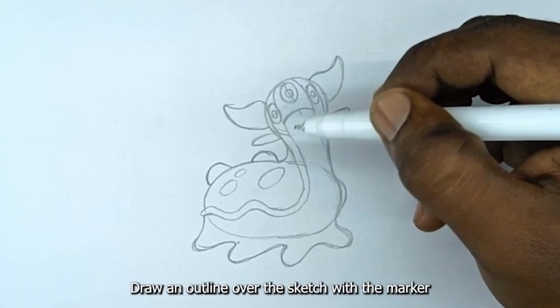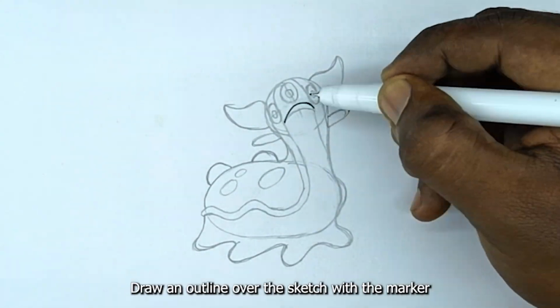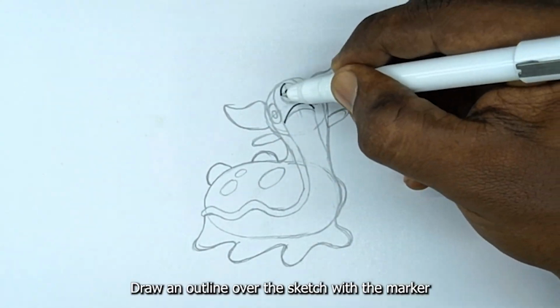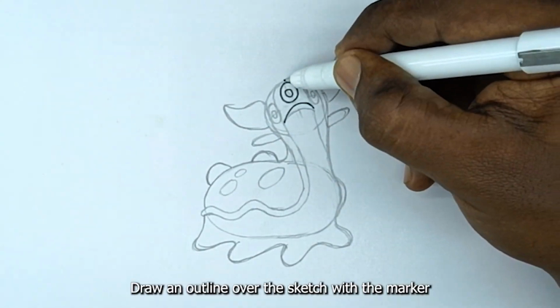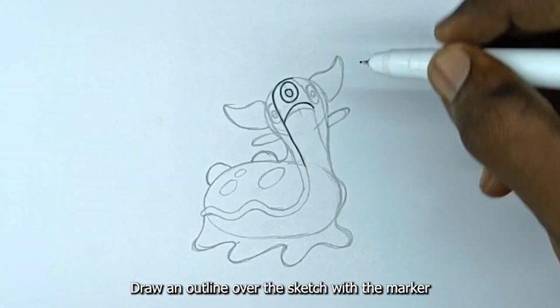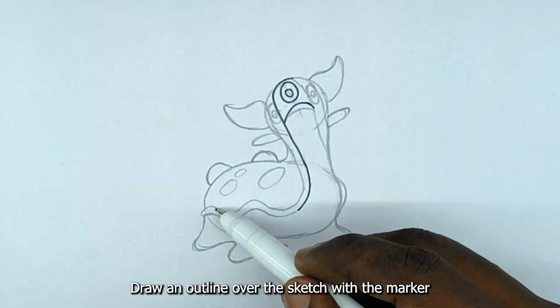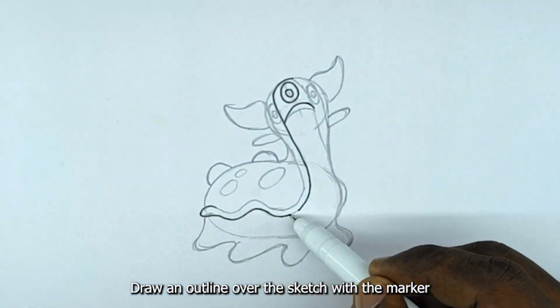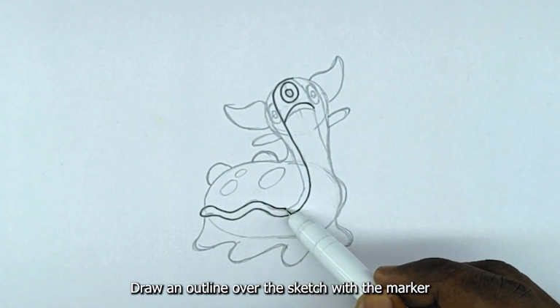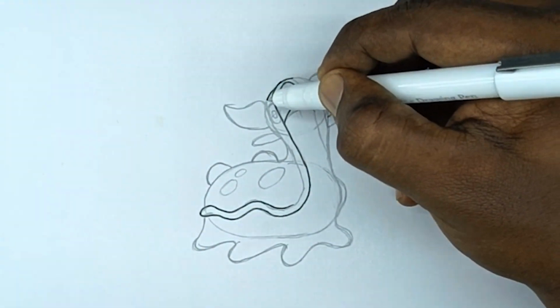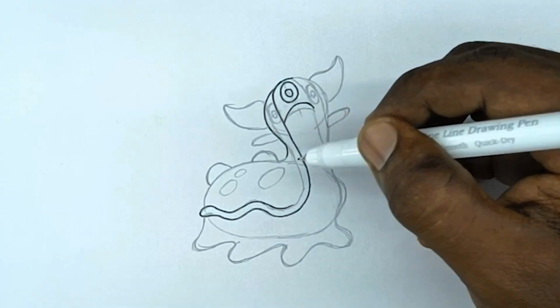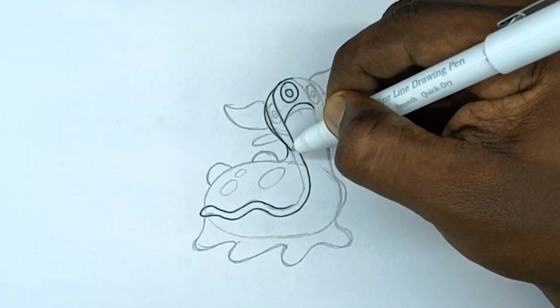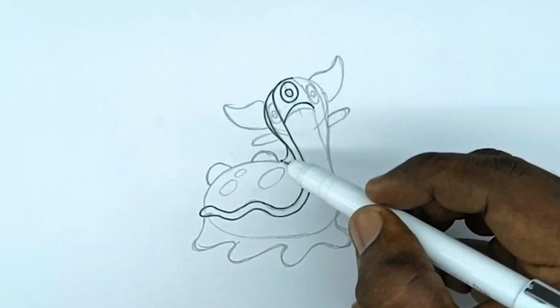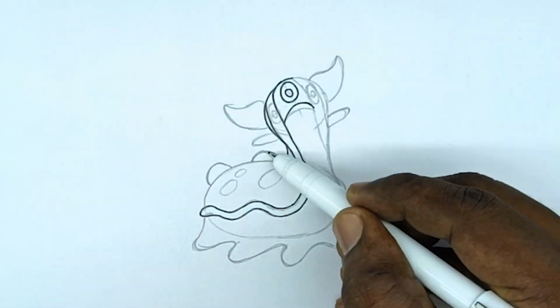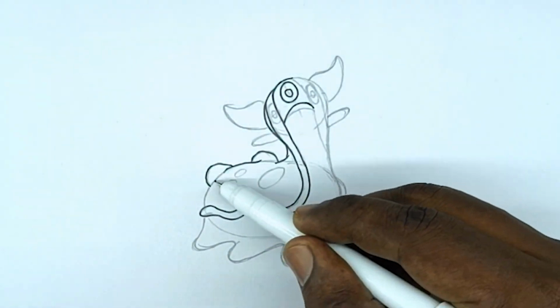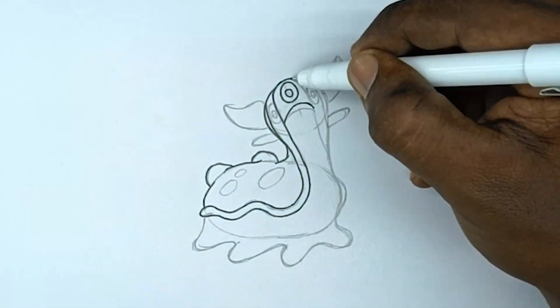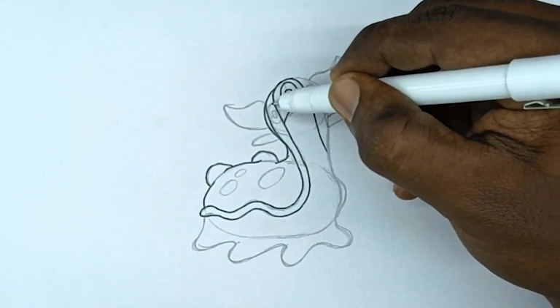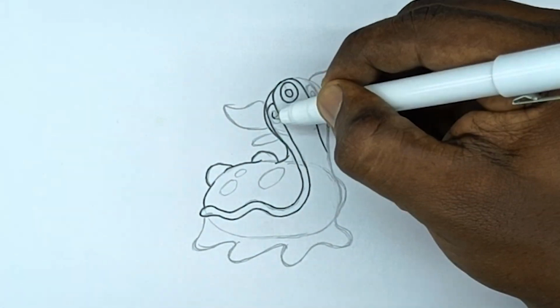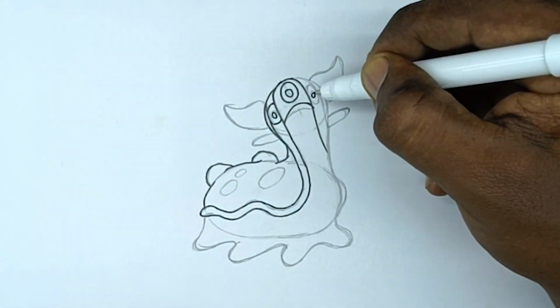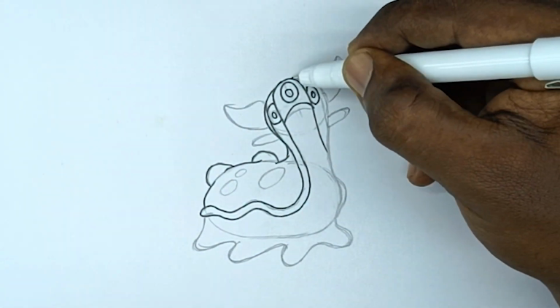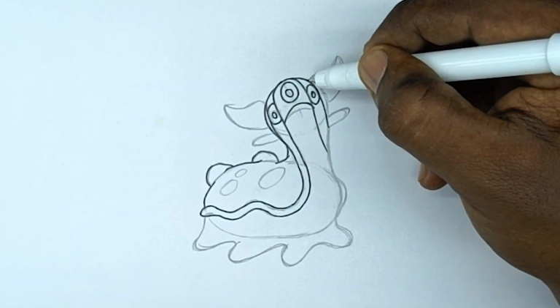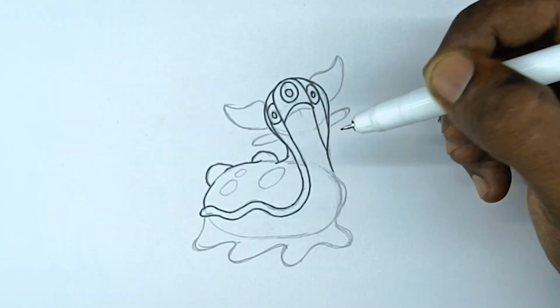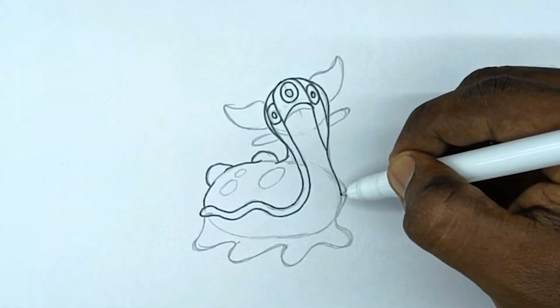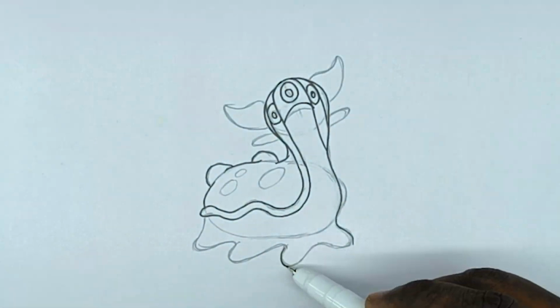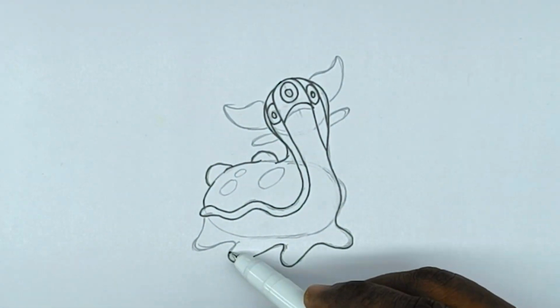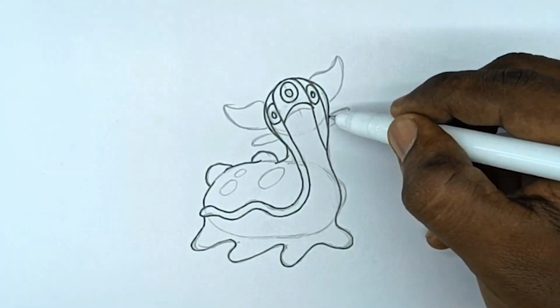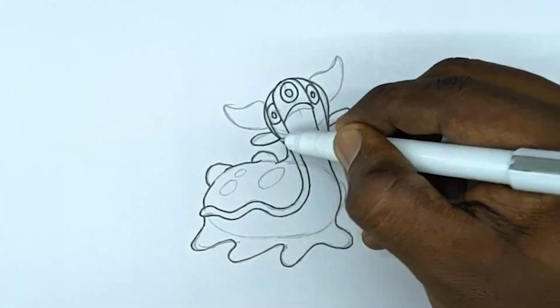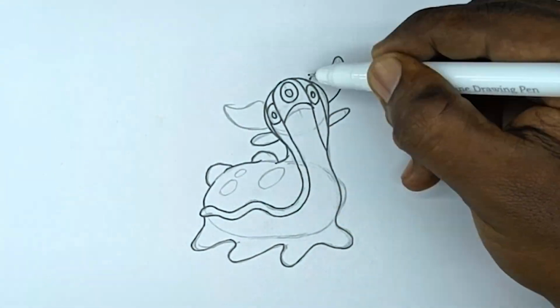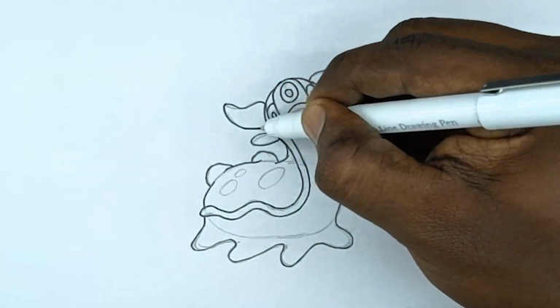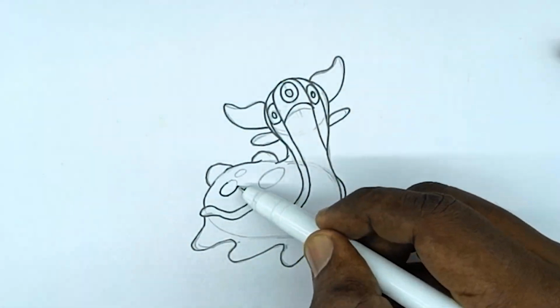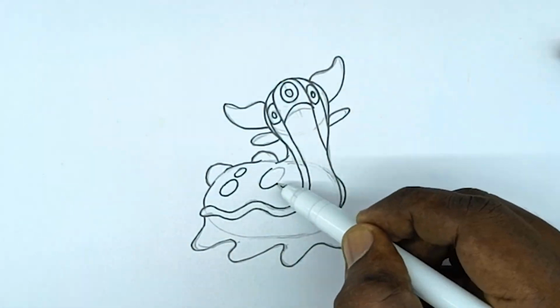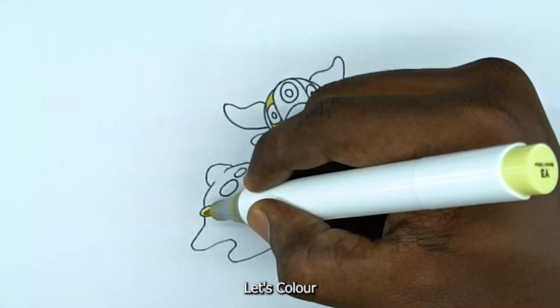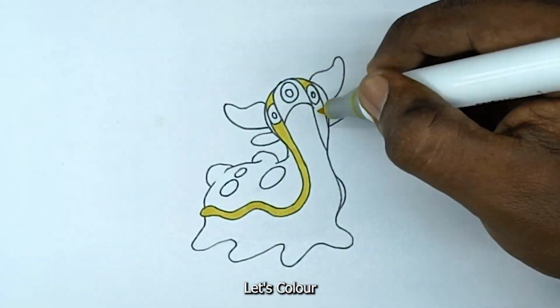Draw an outline over the sketch with the marker. Let's color.